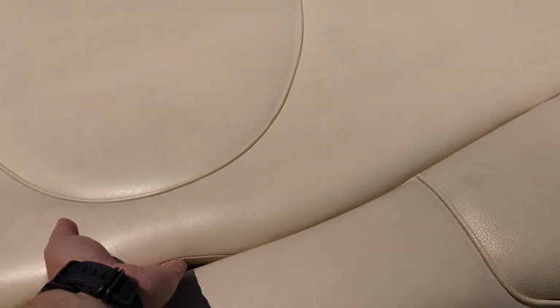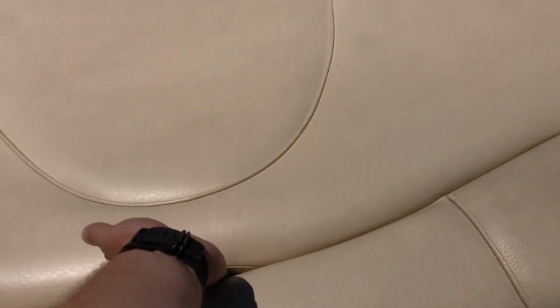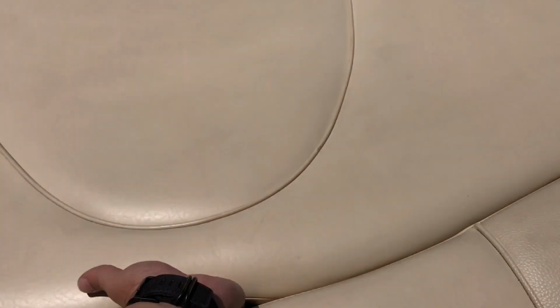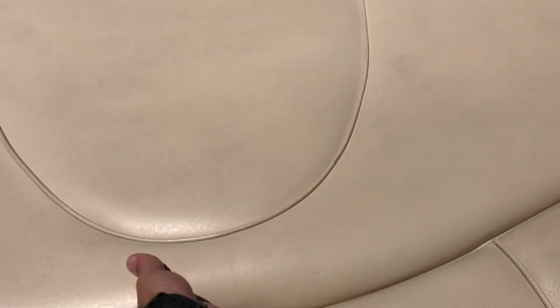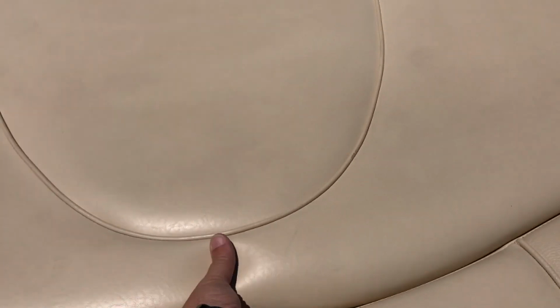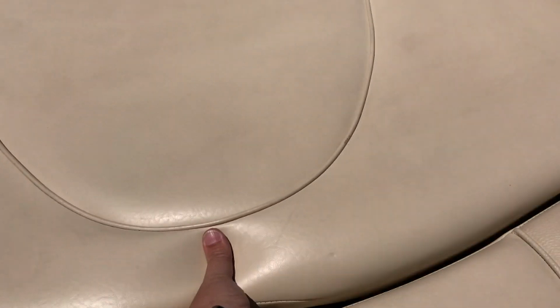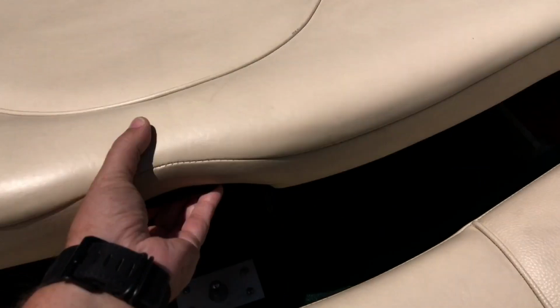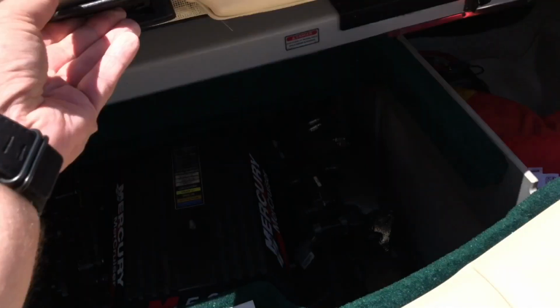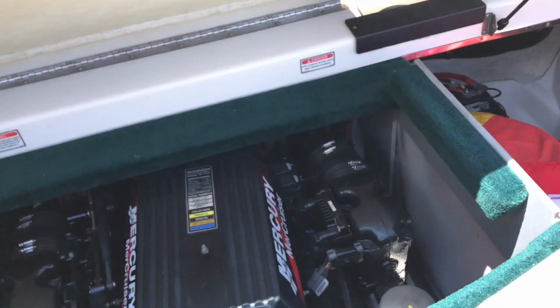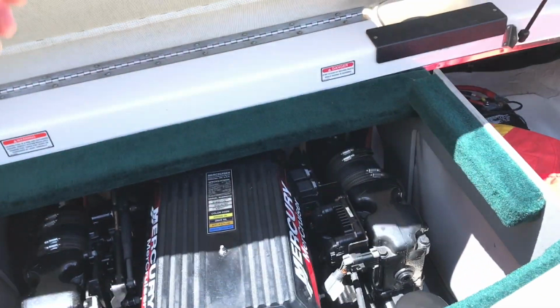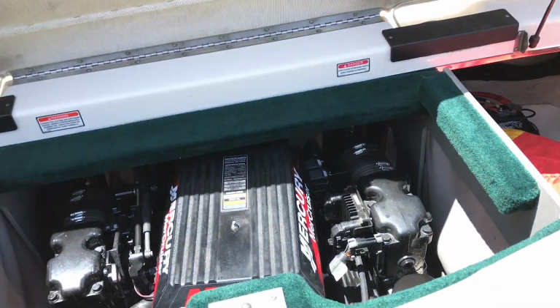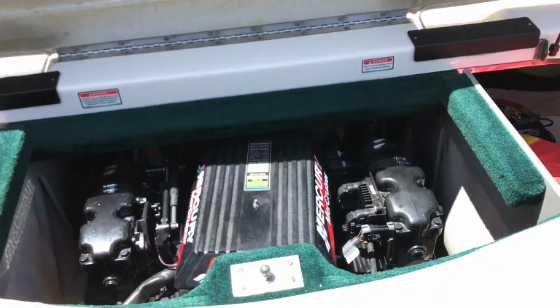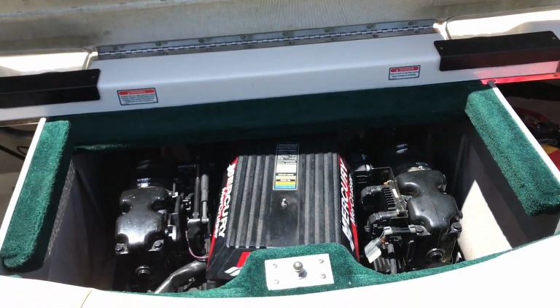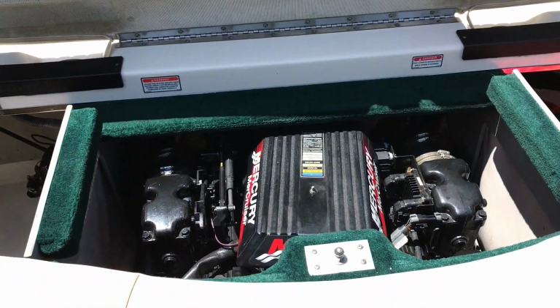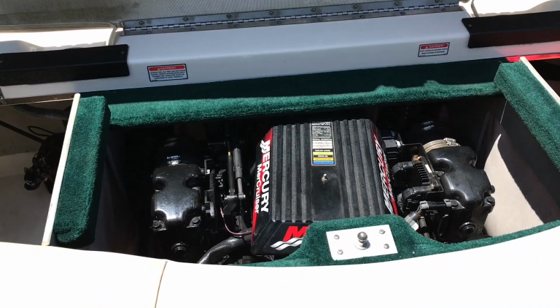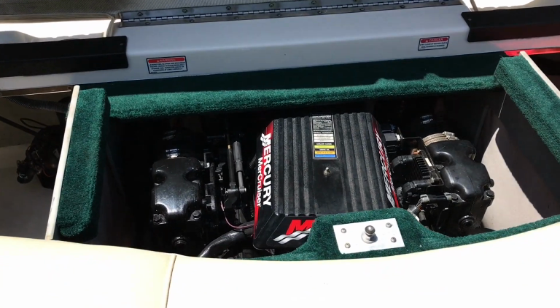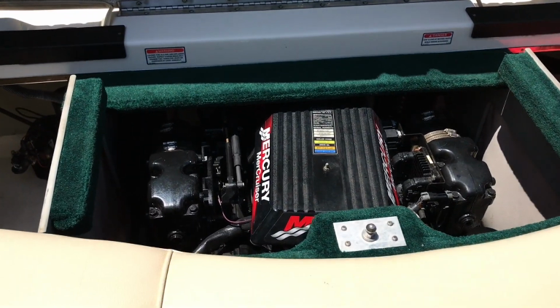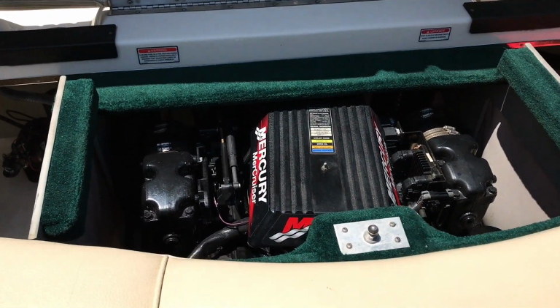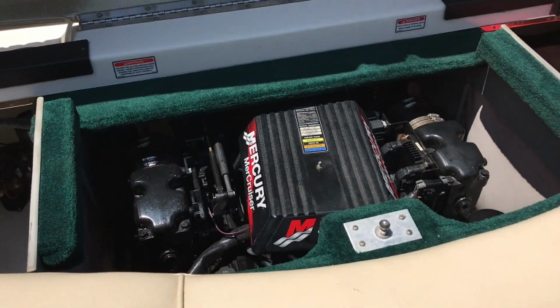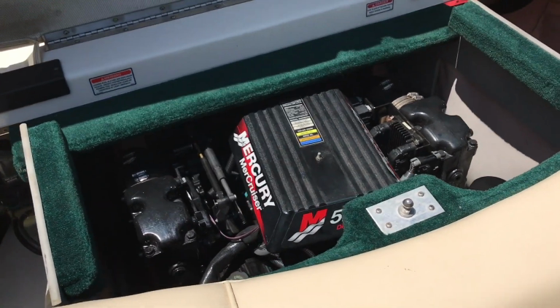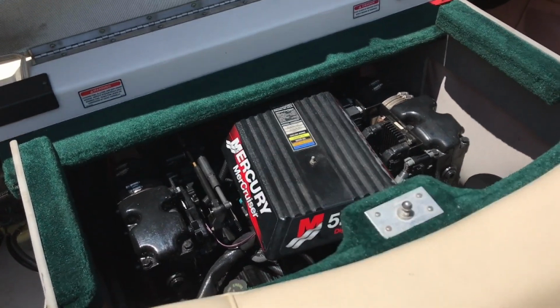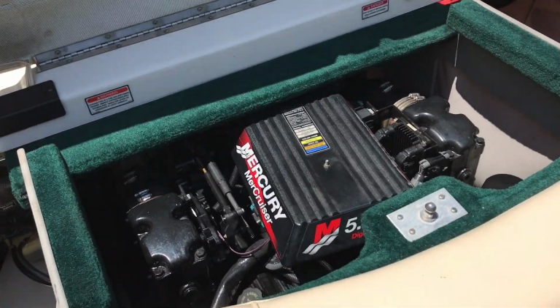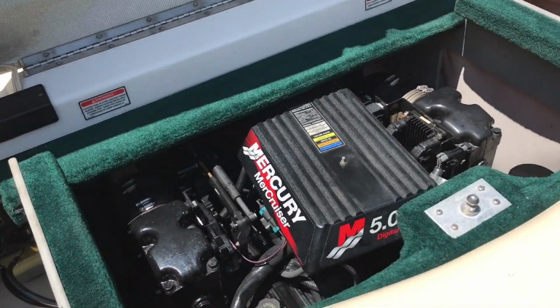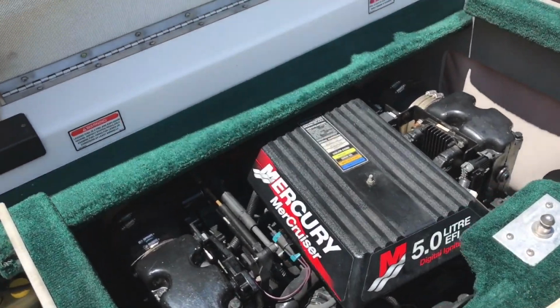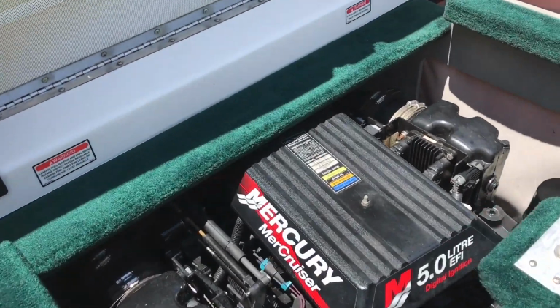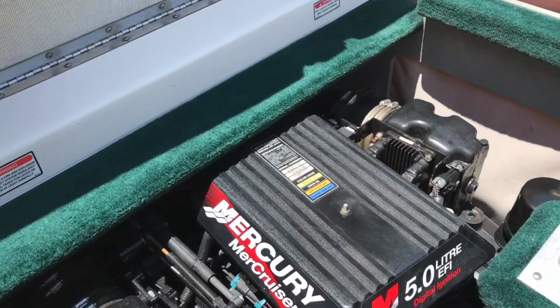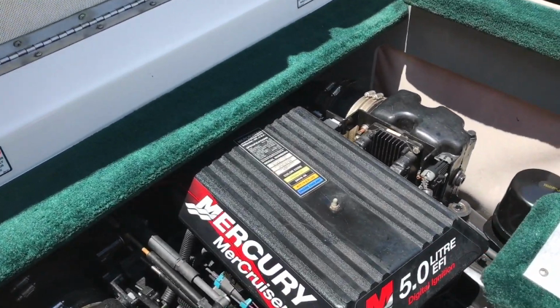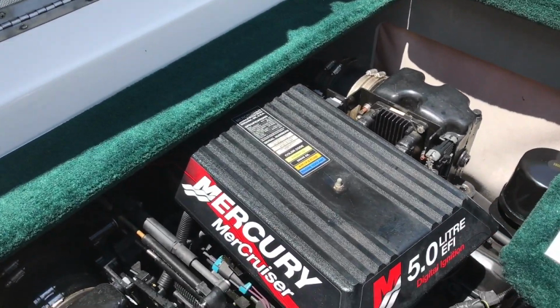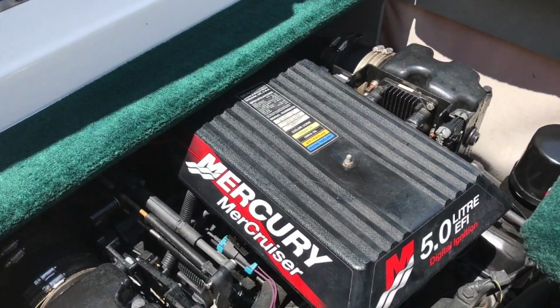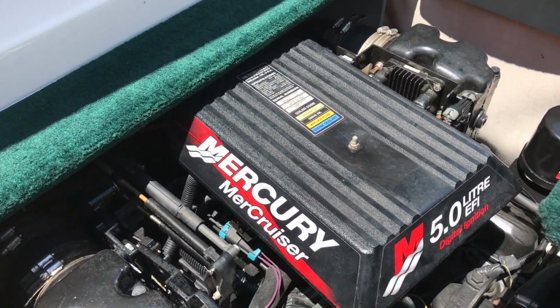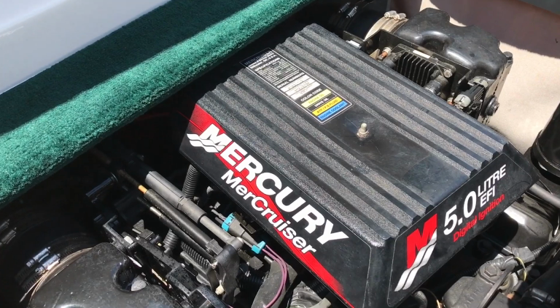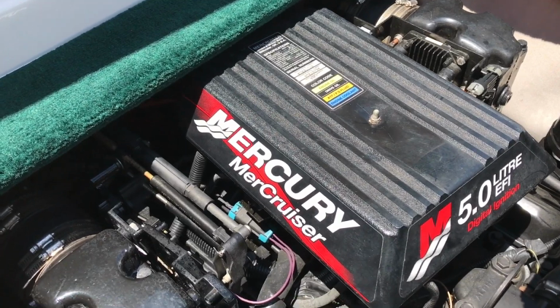Here's the engine. There's a little clip here — press and lift it up. Looking at a MerCruiser inside of here, 5.0 liter EFI.